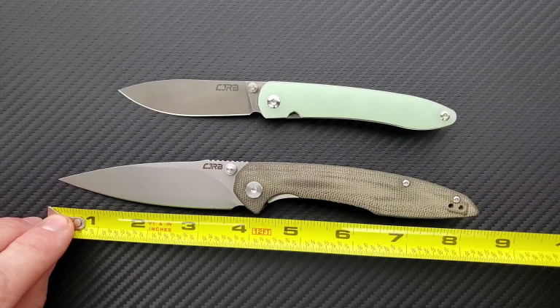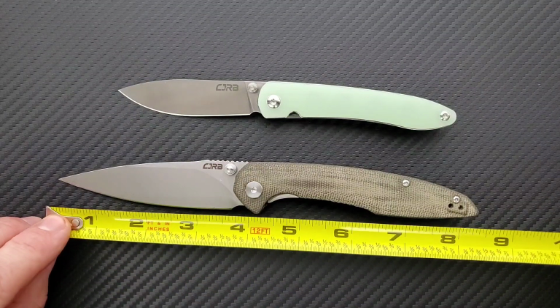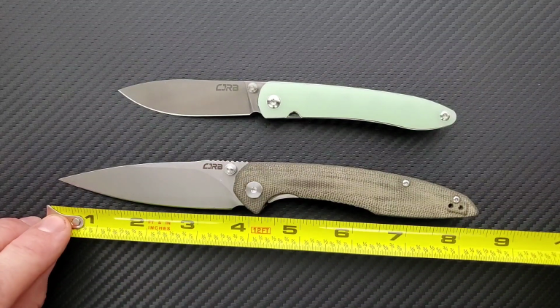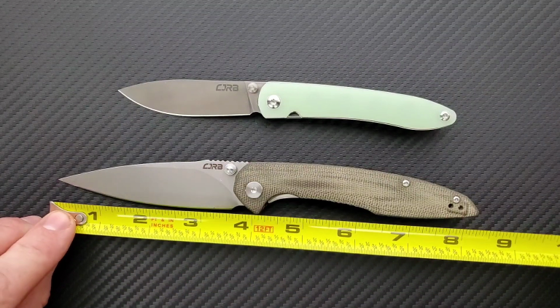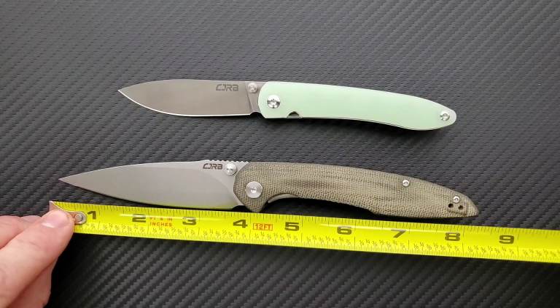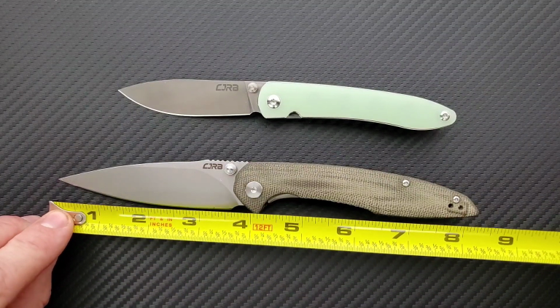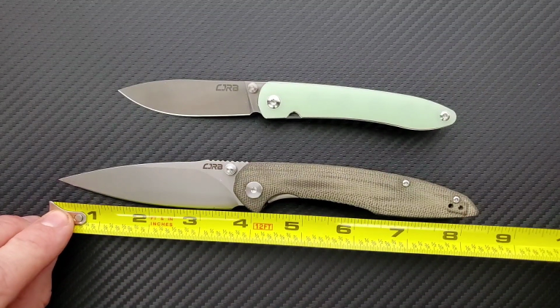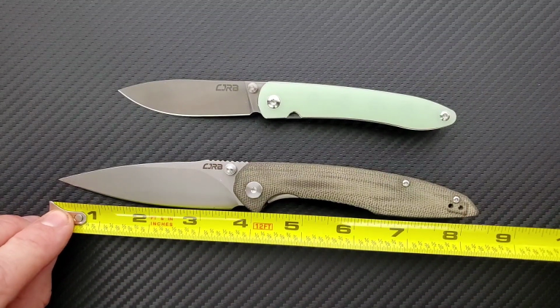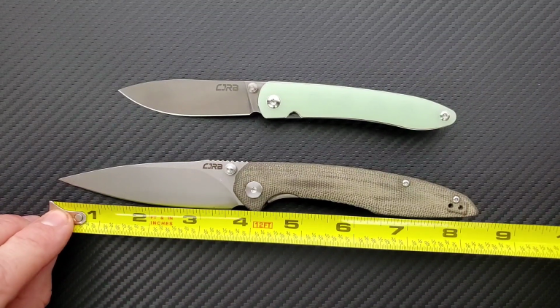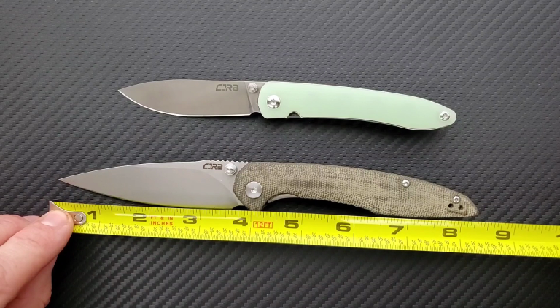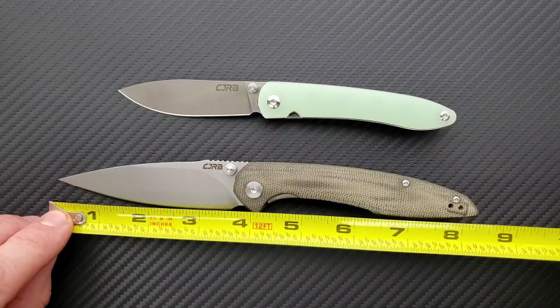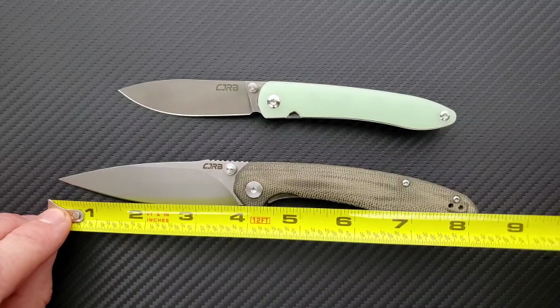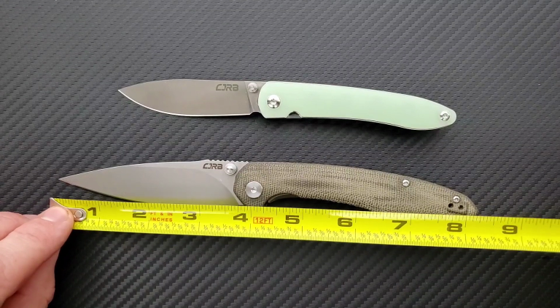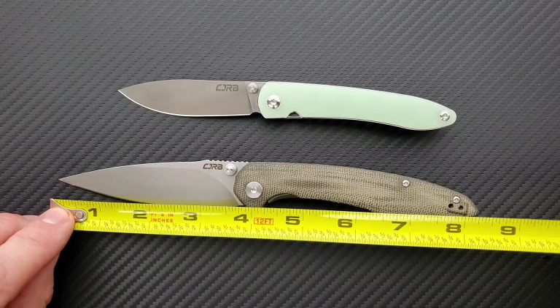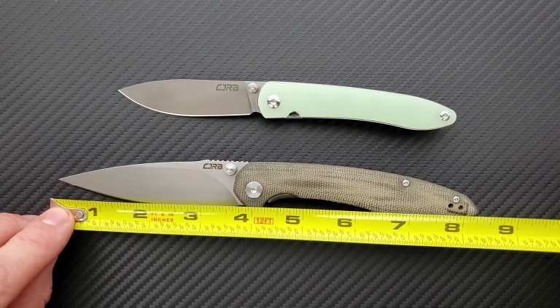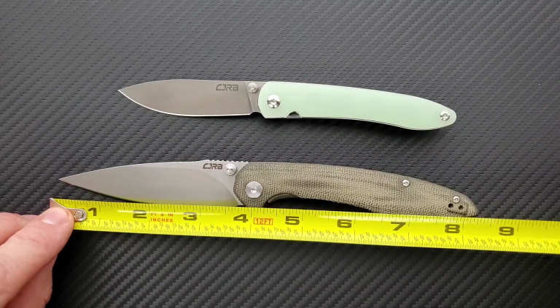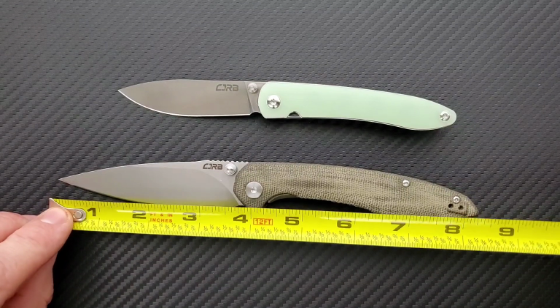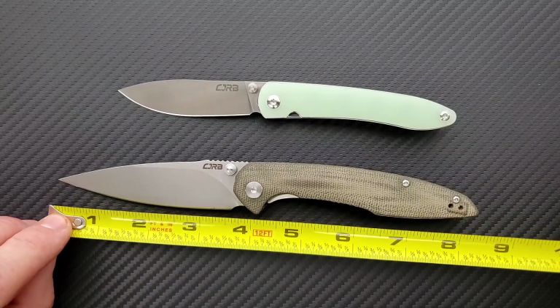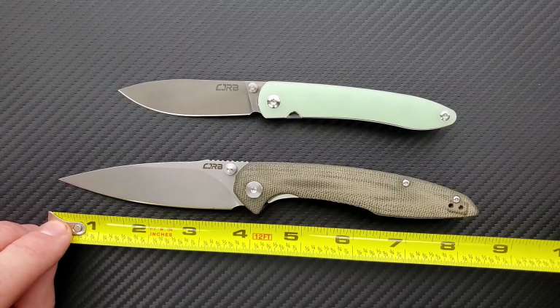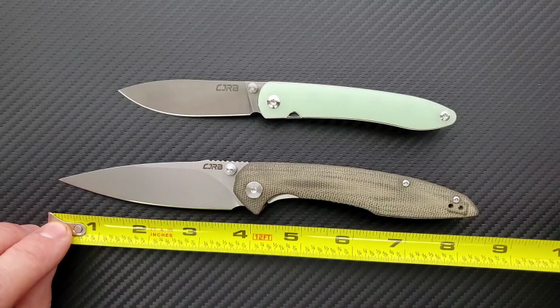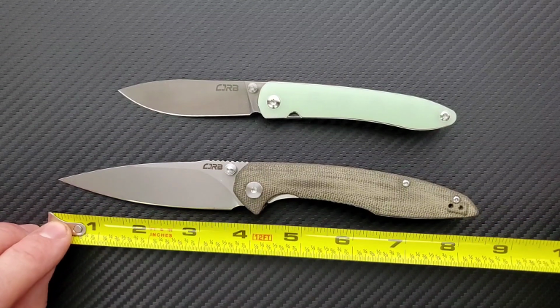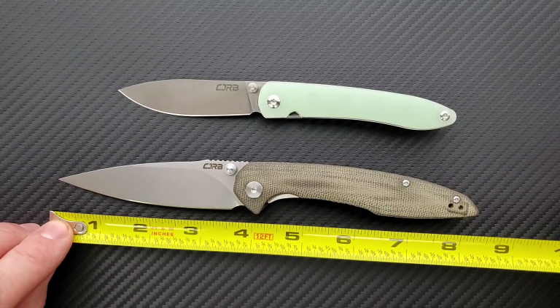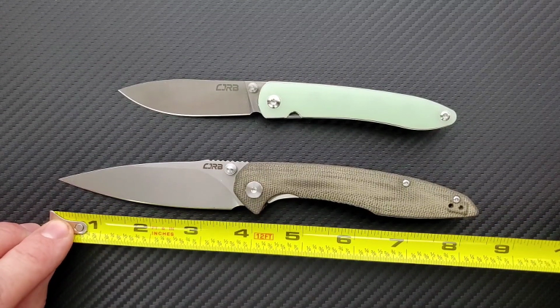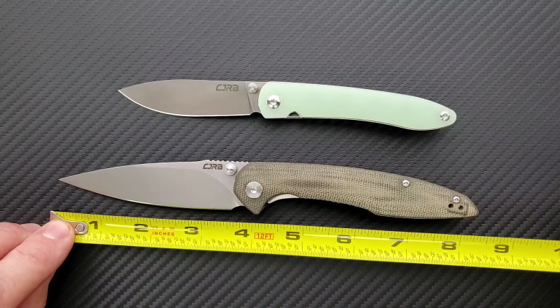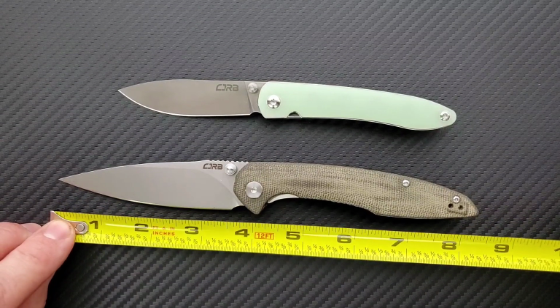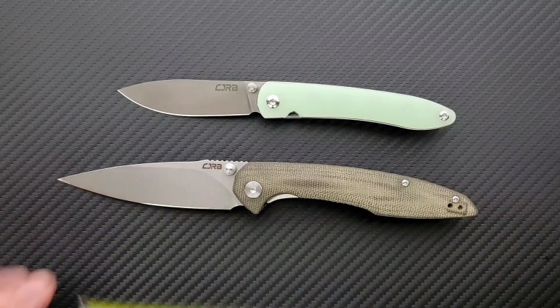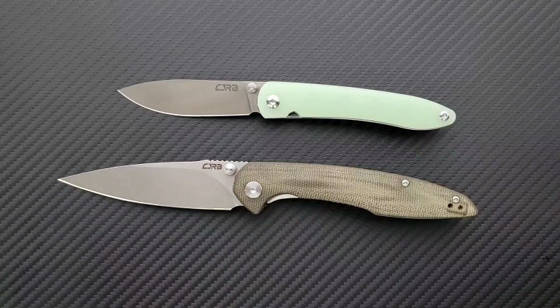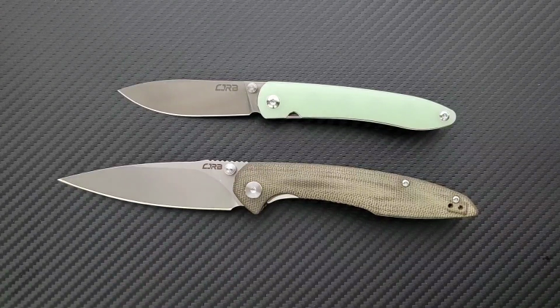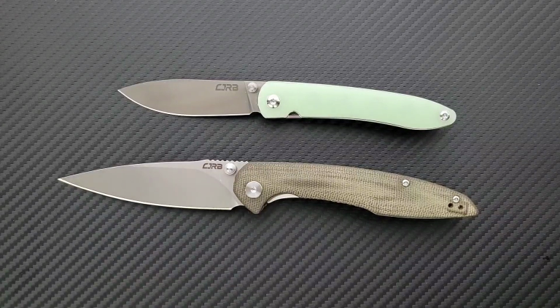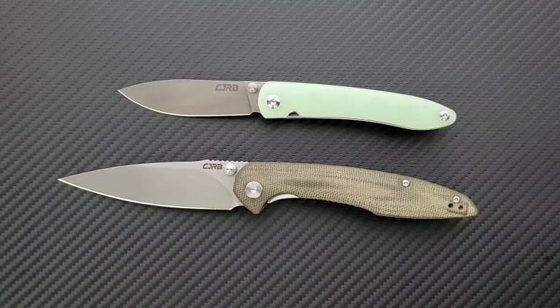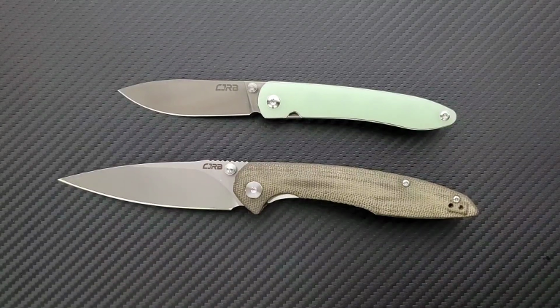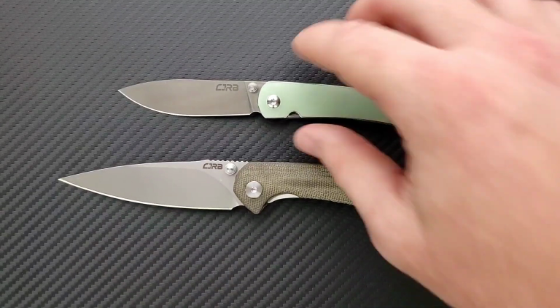This knife comes in at about 8.3 inches overall, 3.6 inches on the blade, and 3.5 inches on the cutting edge.